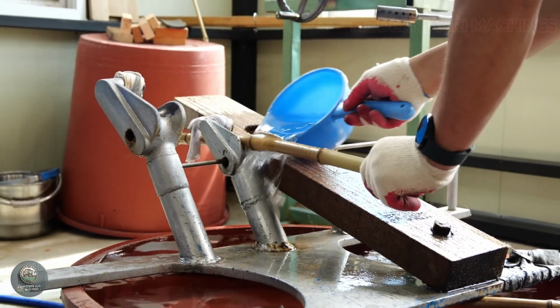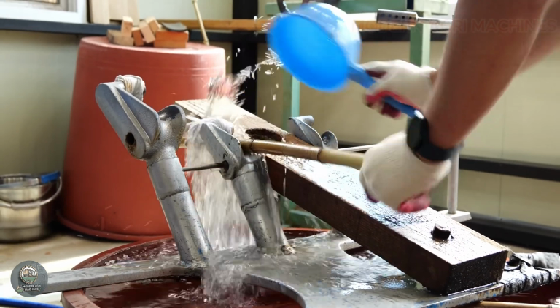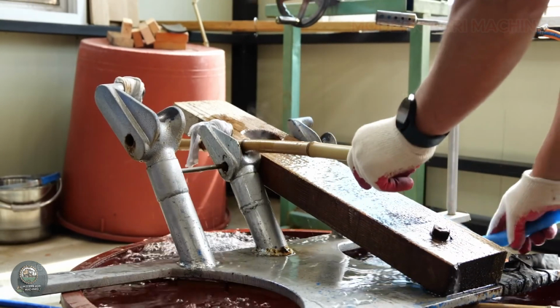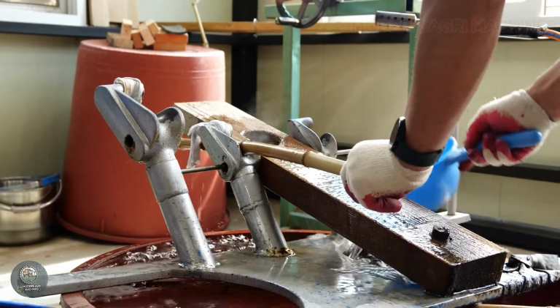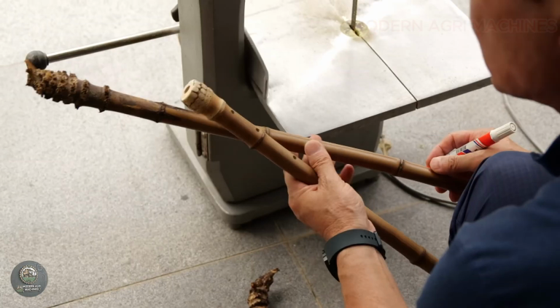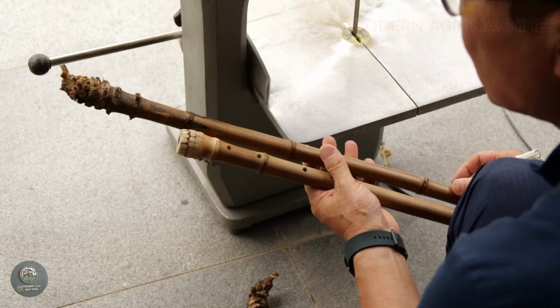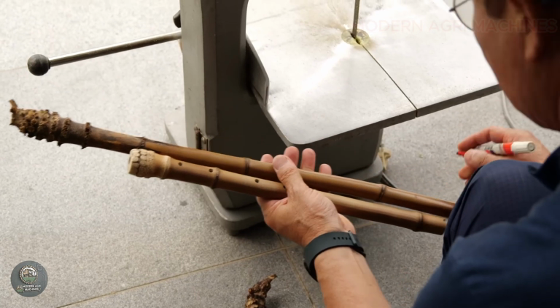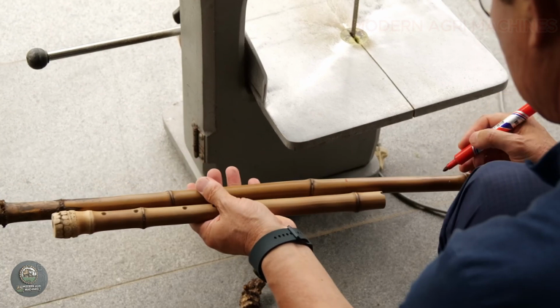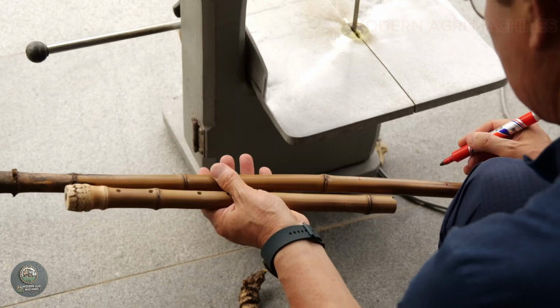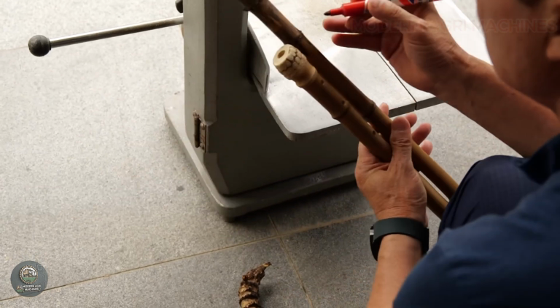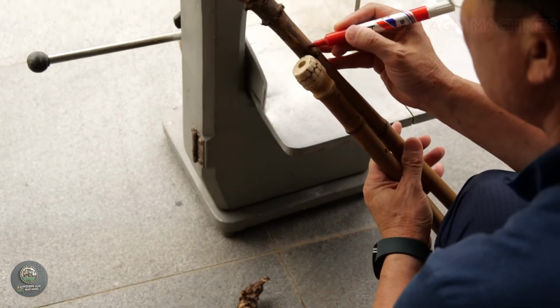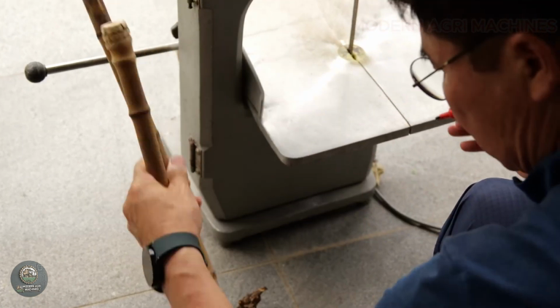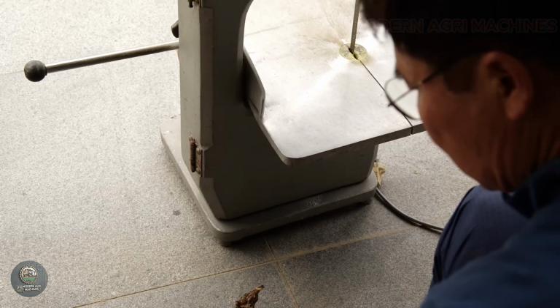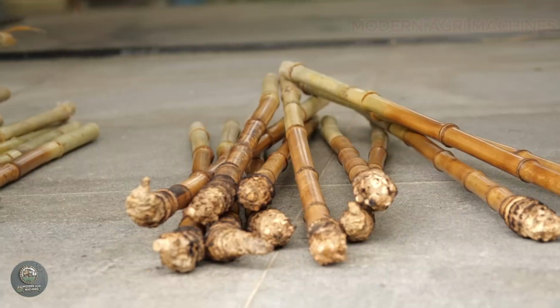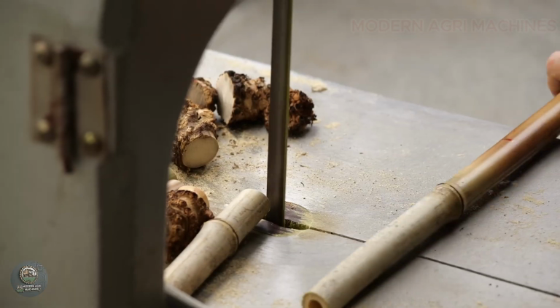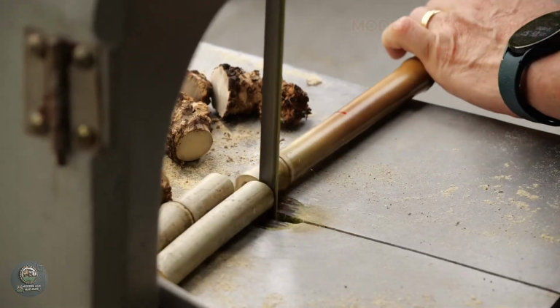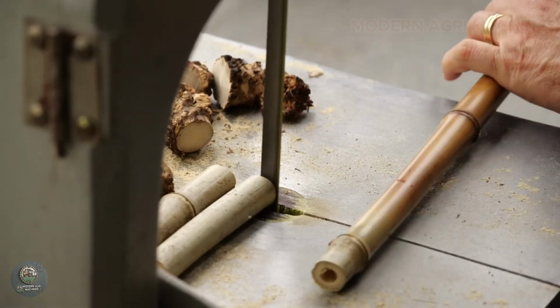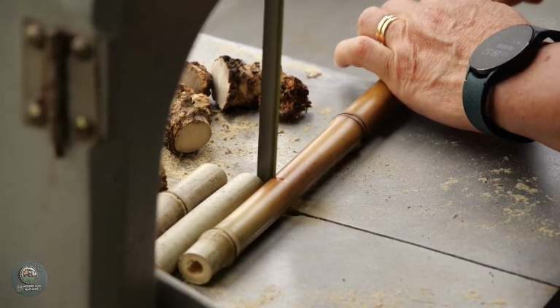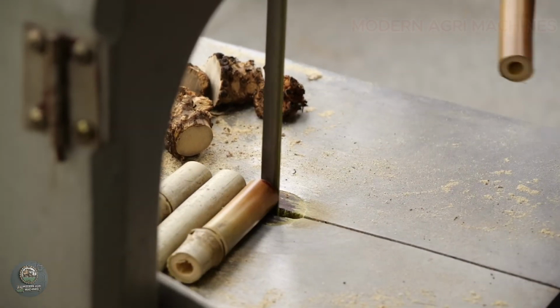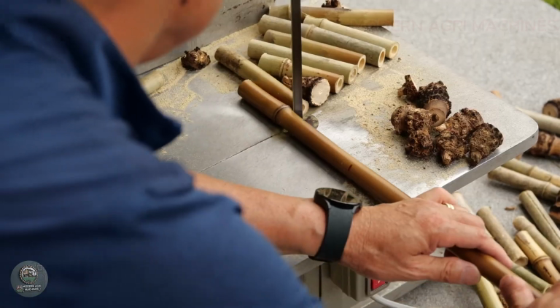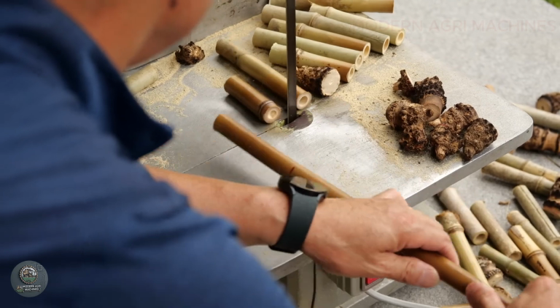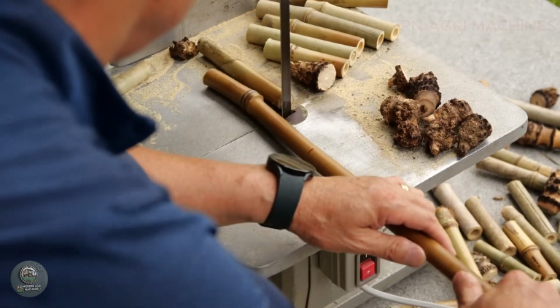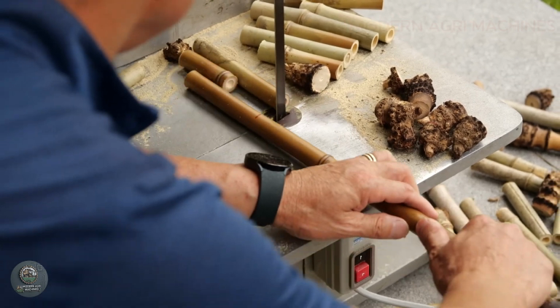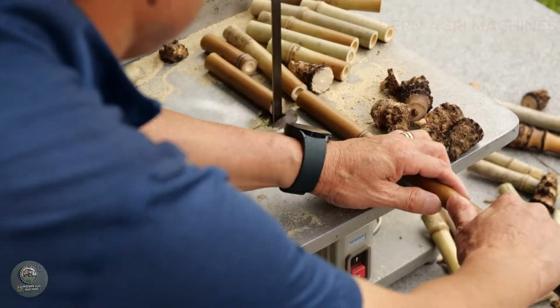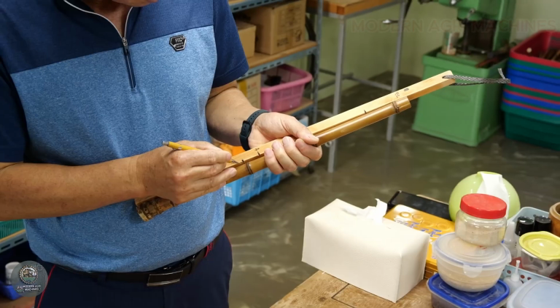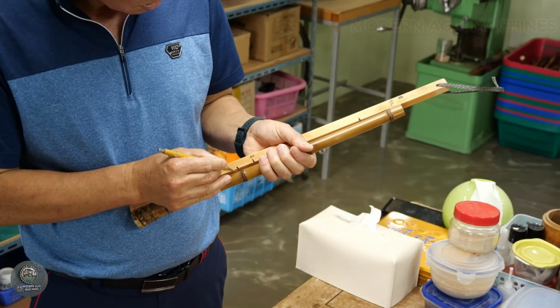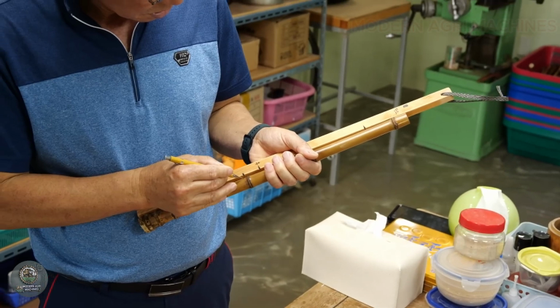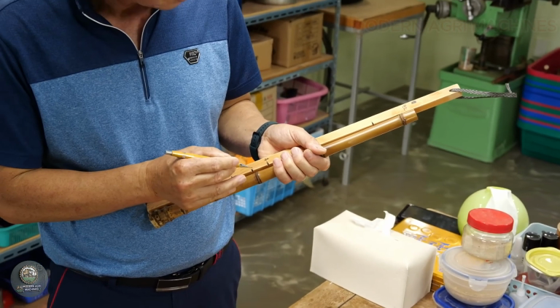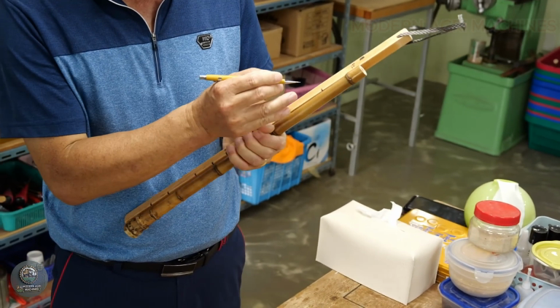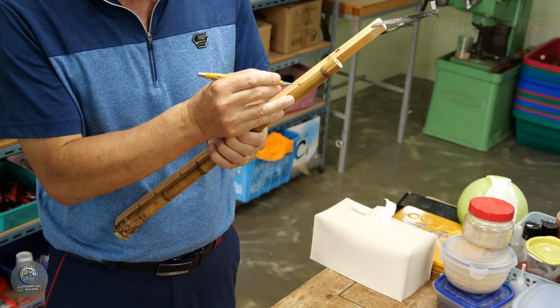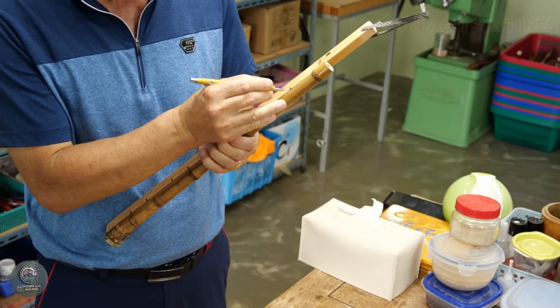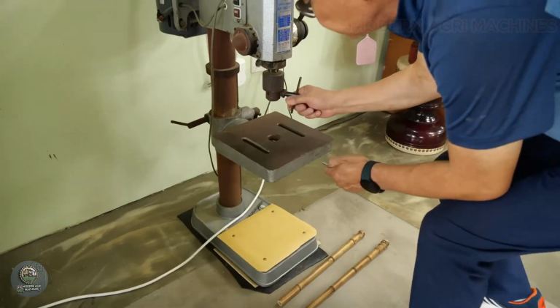Next, the artisan measures and cuts the bamboo to standard sizes, then drills tone holes using traditional techniques. The sanding process removes splinters and ensures a smooth surface.